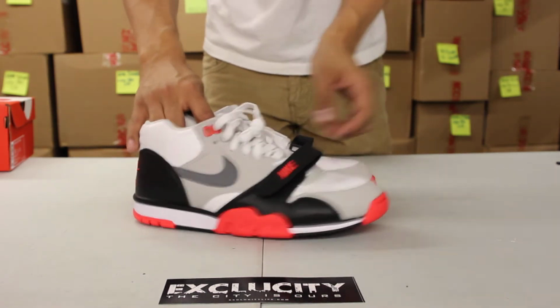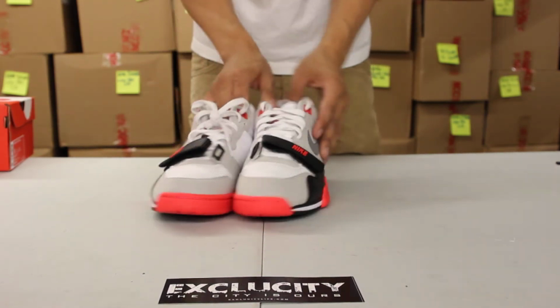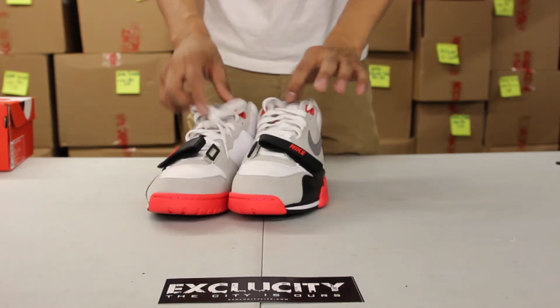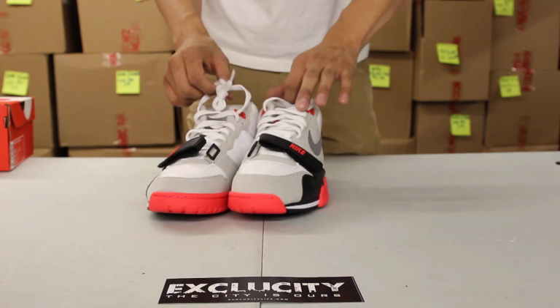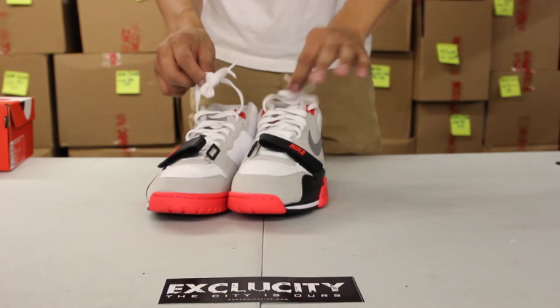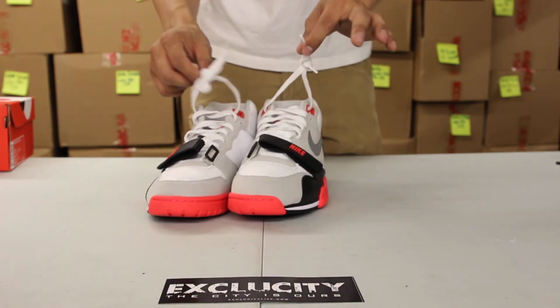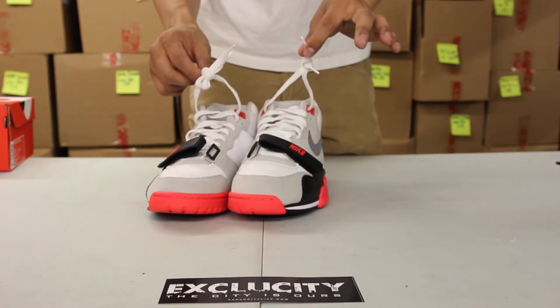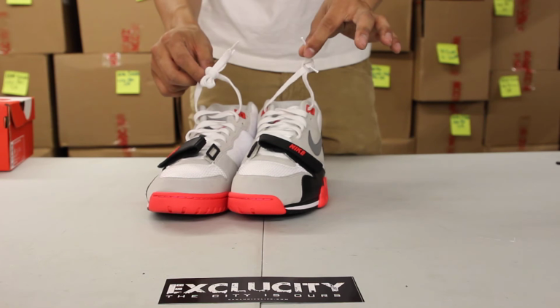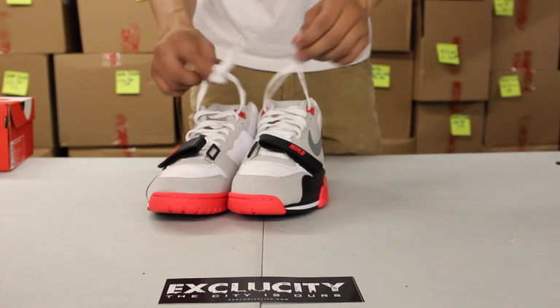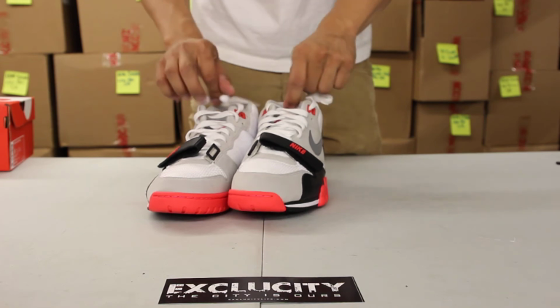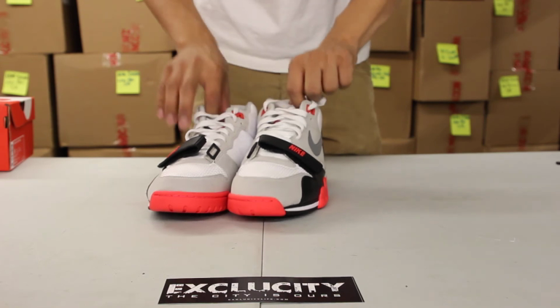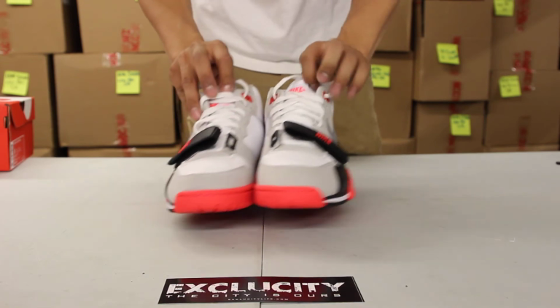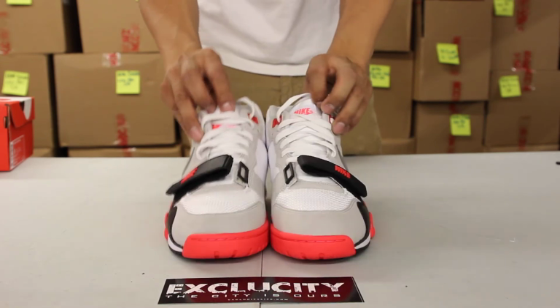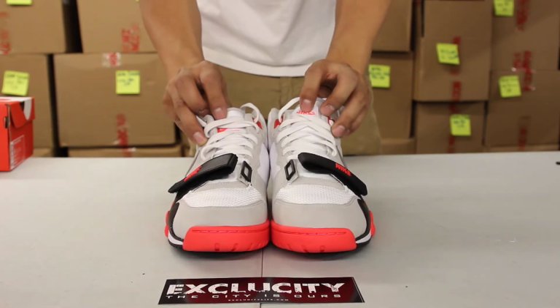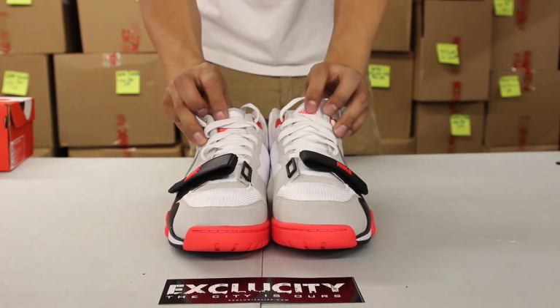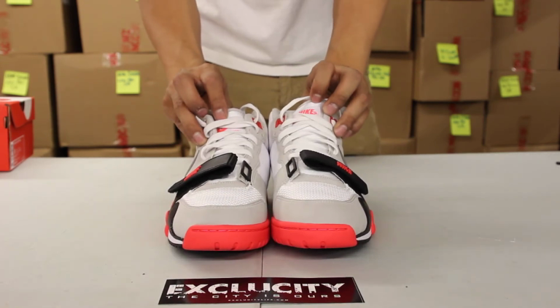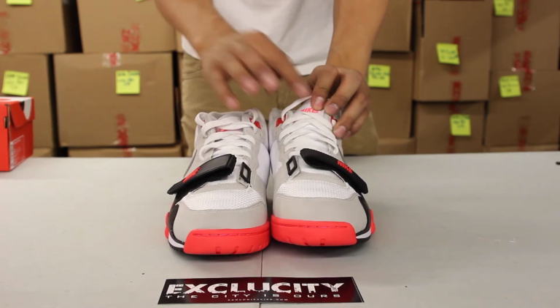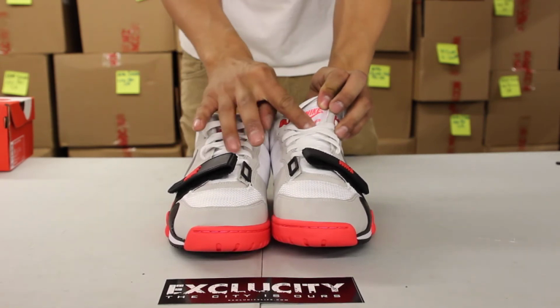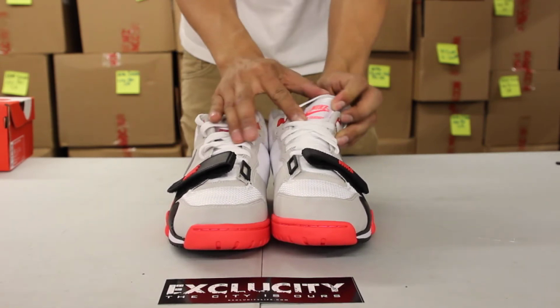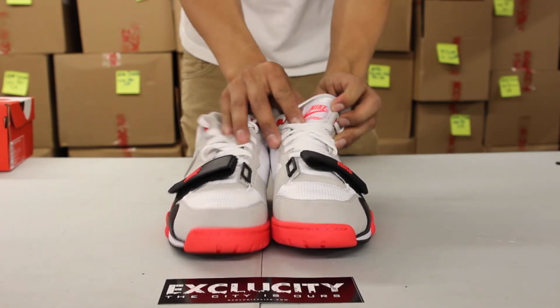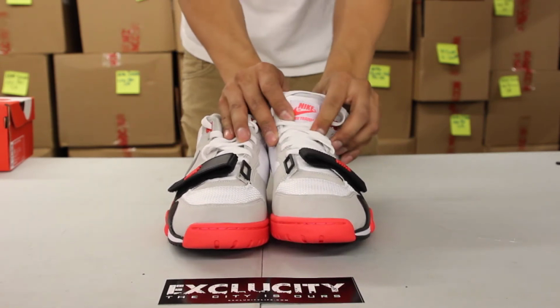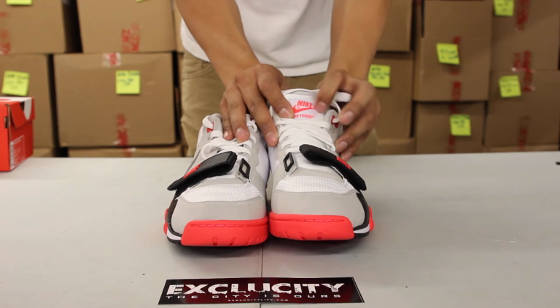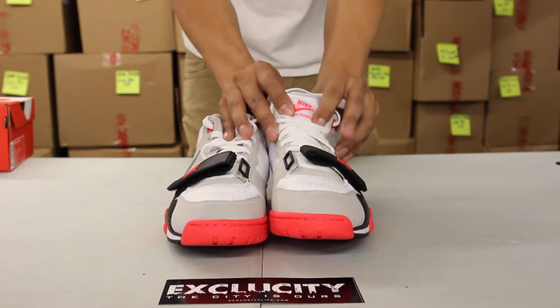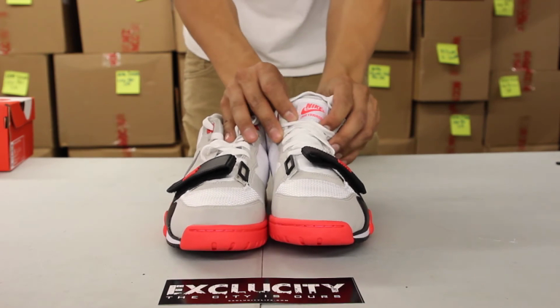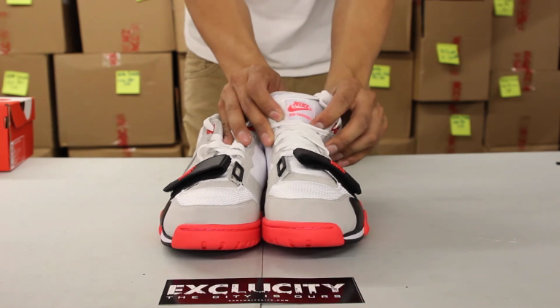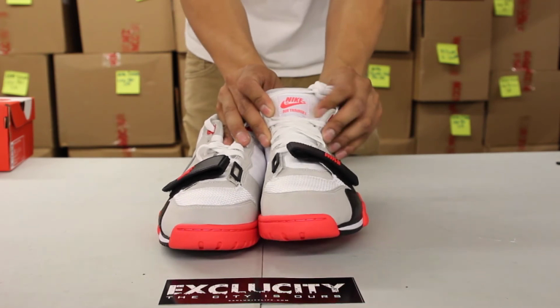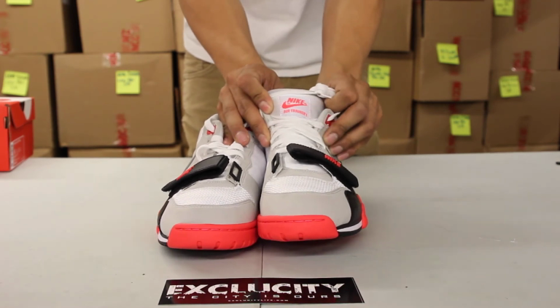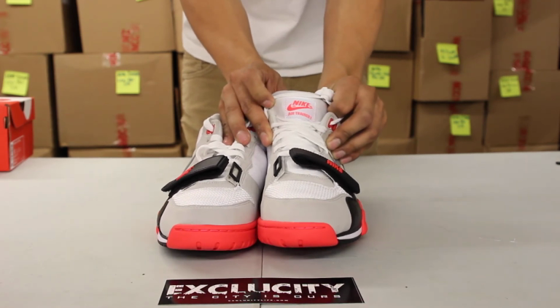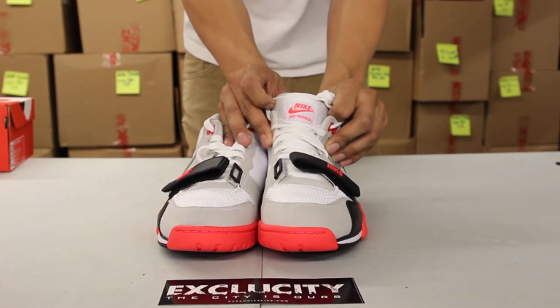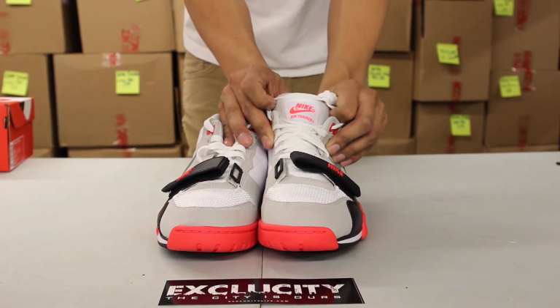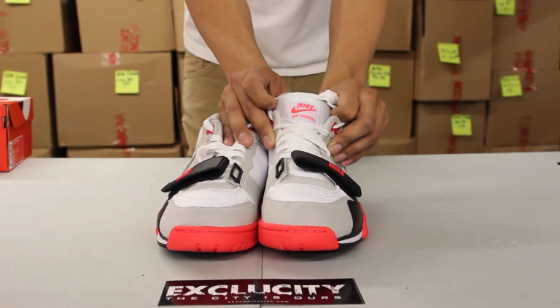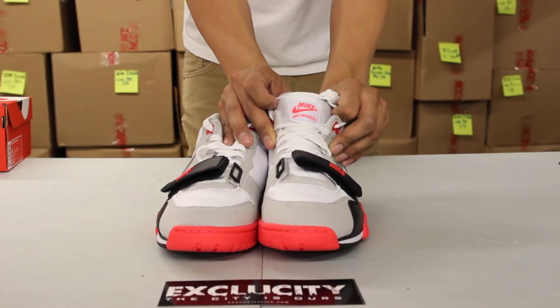The shoe also comes with flat laces in white, and you got that classic textile tongue from the Air Max 90 with your tag right there that says Air Trainer 1 in infrared.